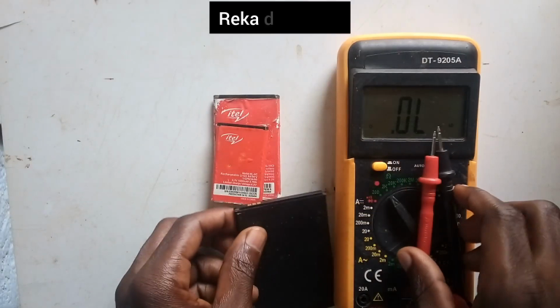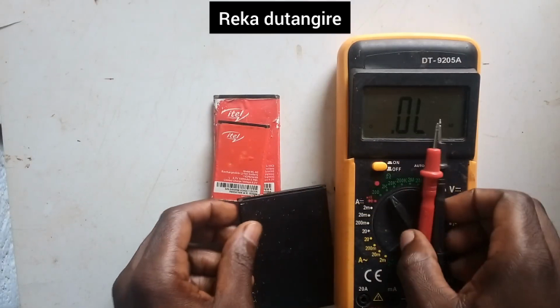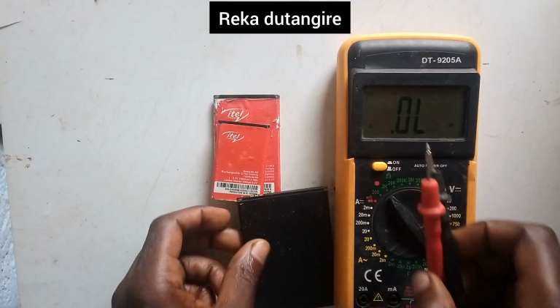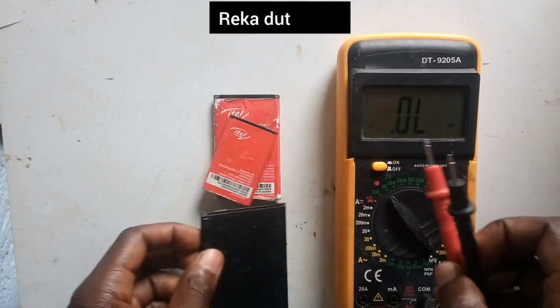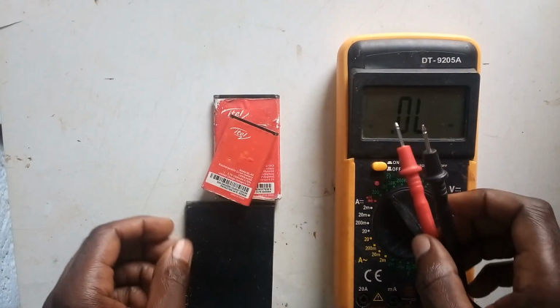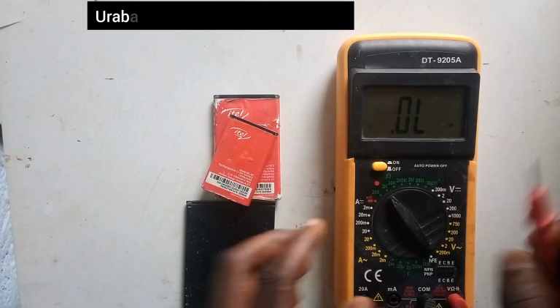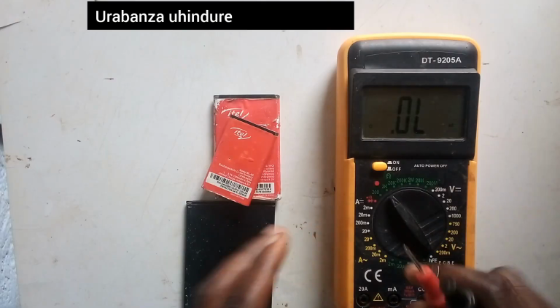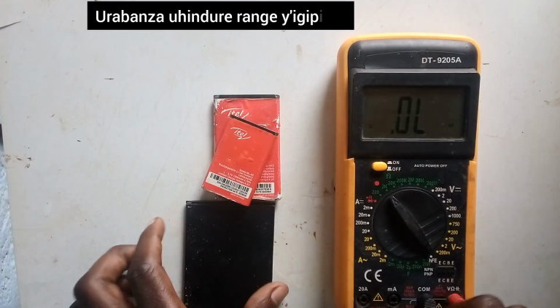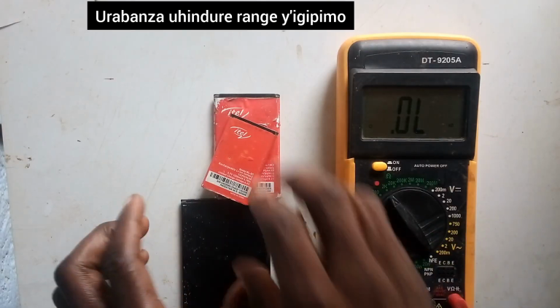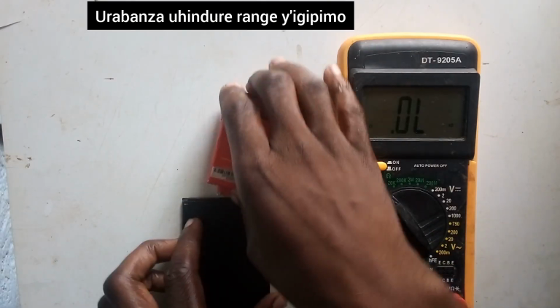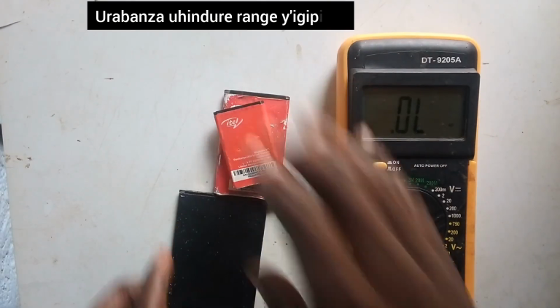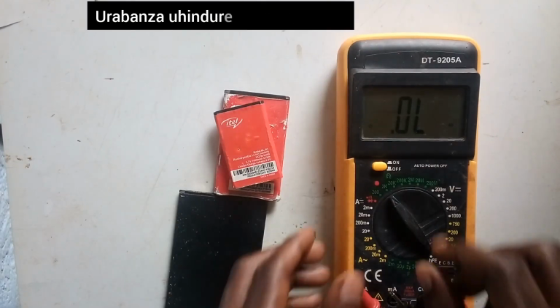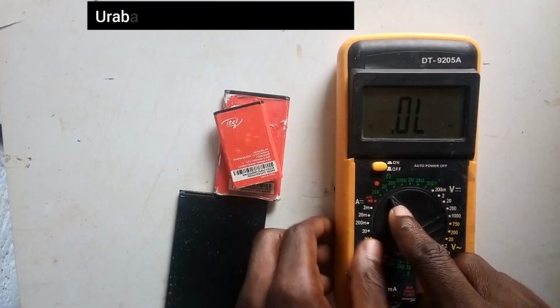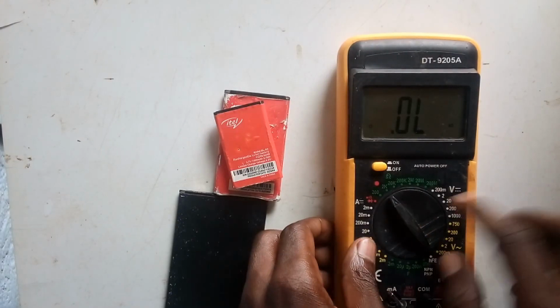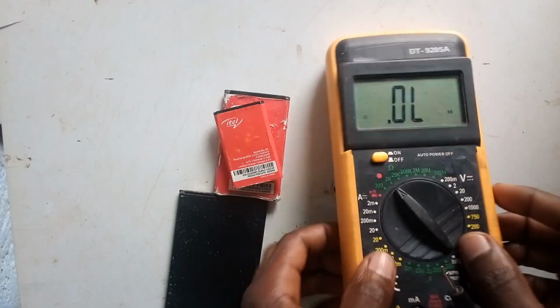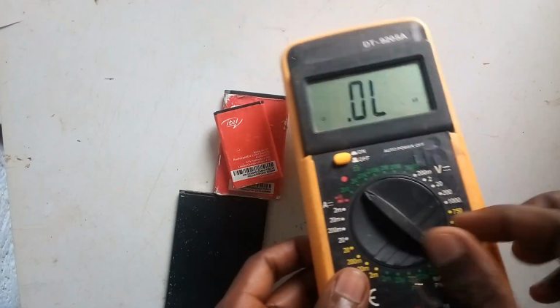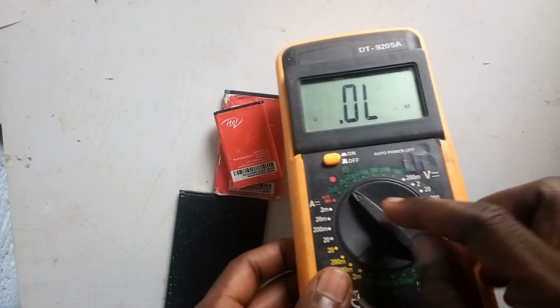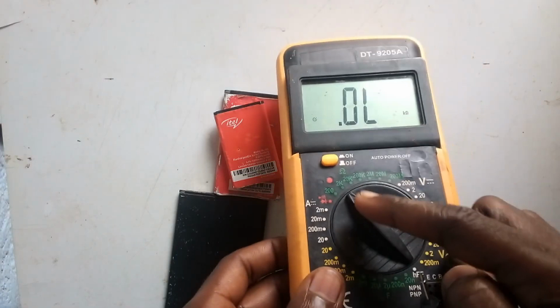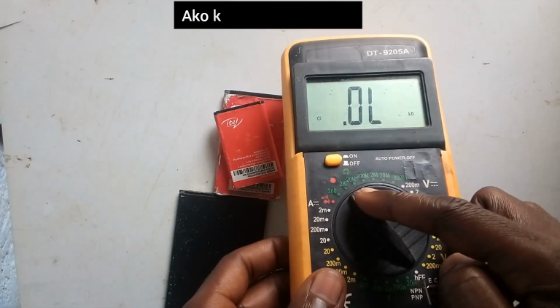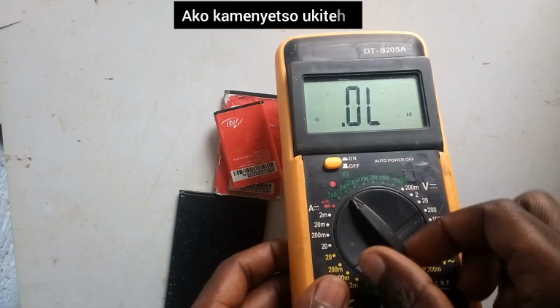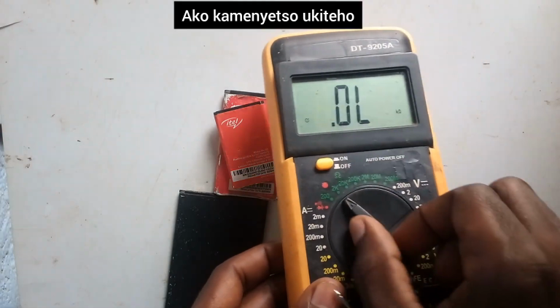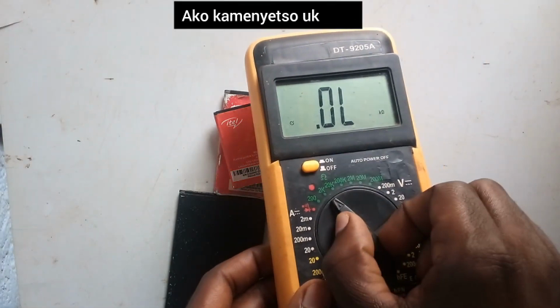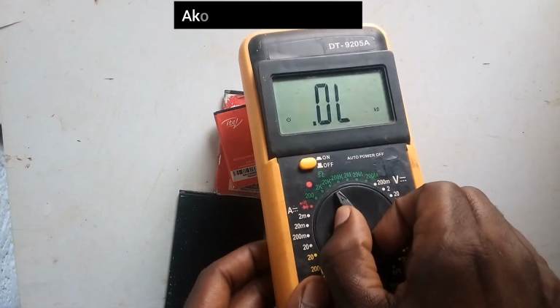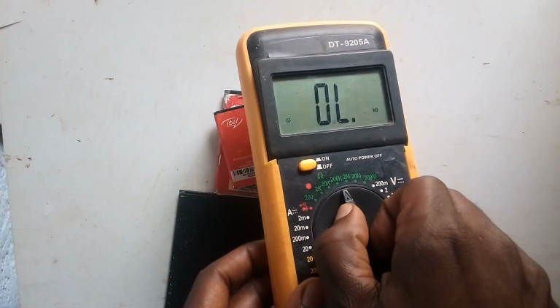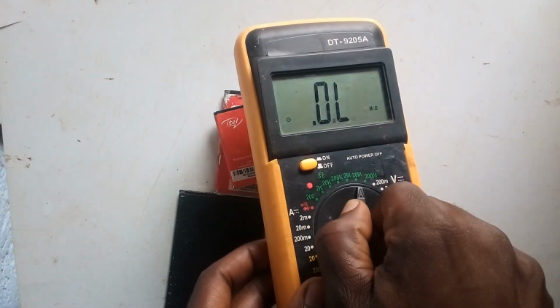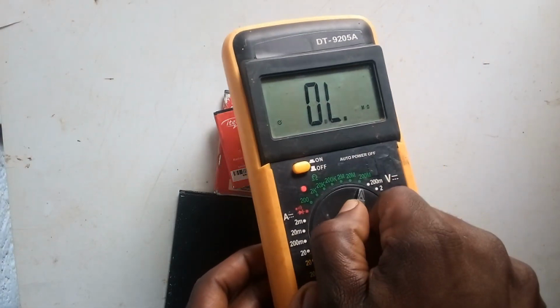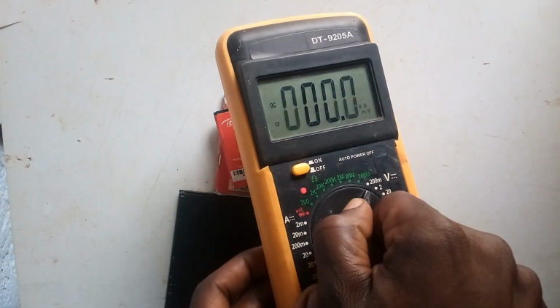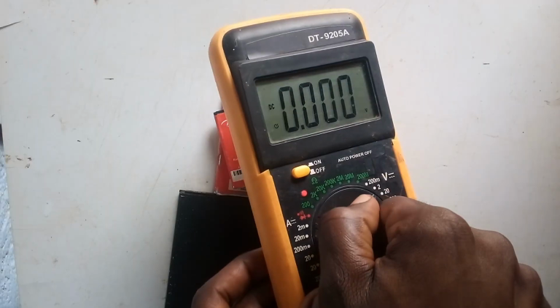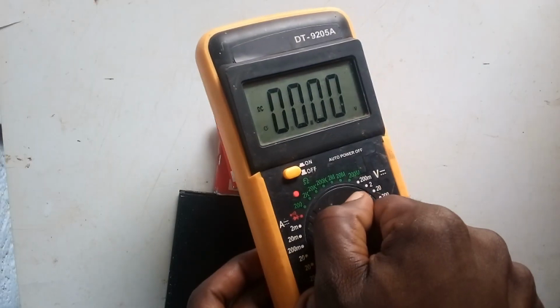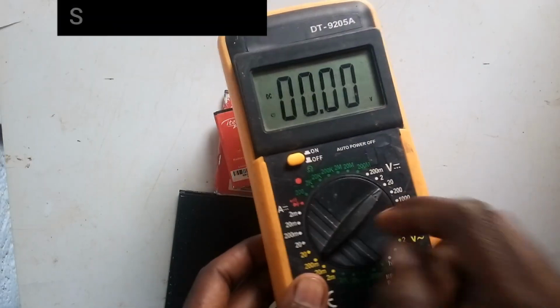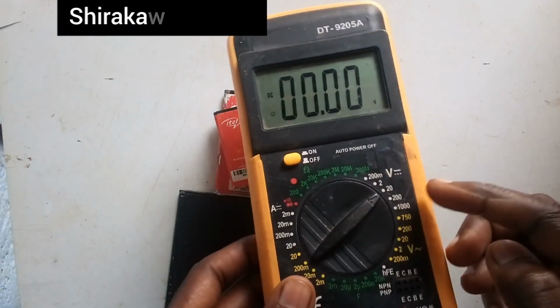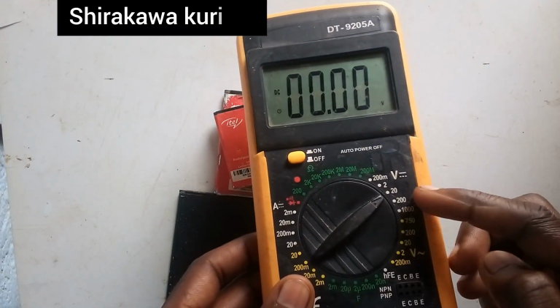You first need to switch on this multimeter. Switch the multimeter to voltage range, directly on voltage range 20.